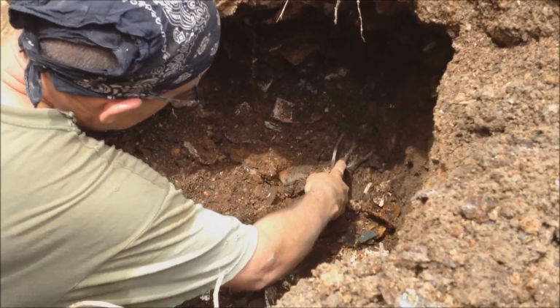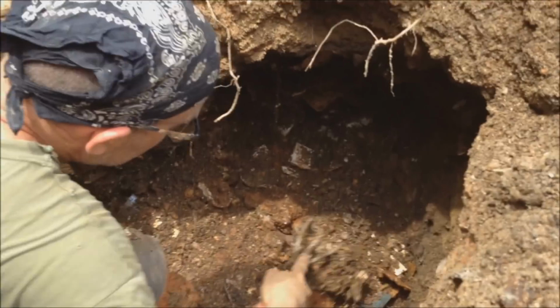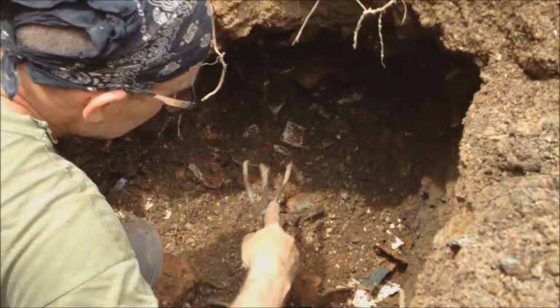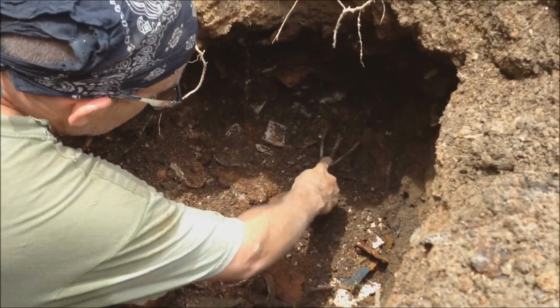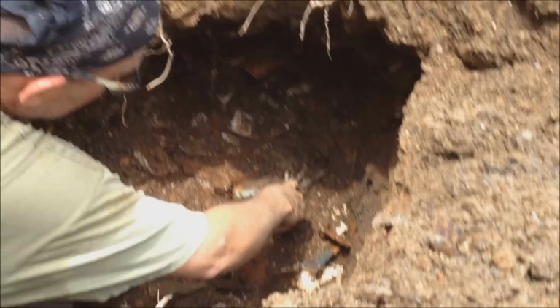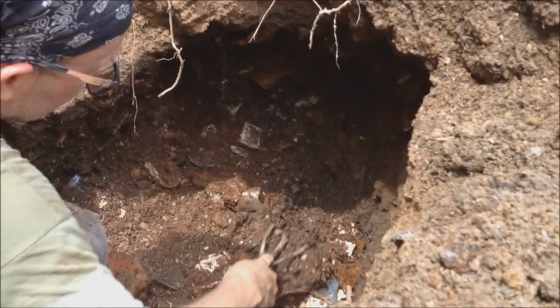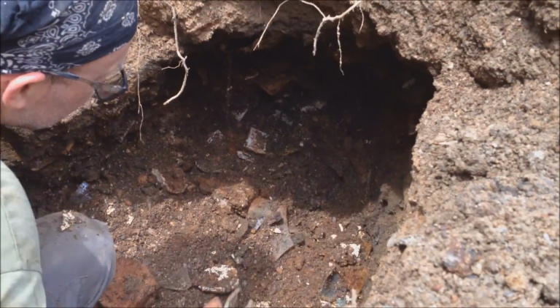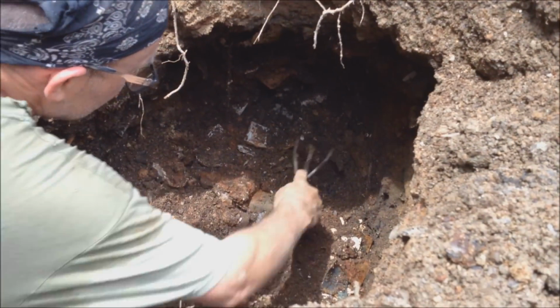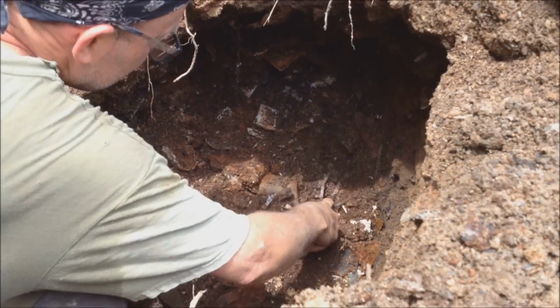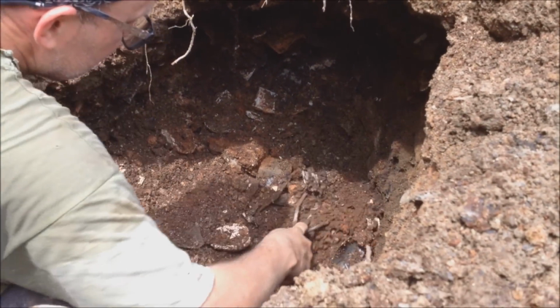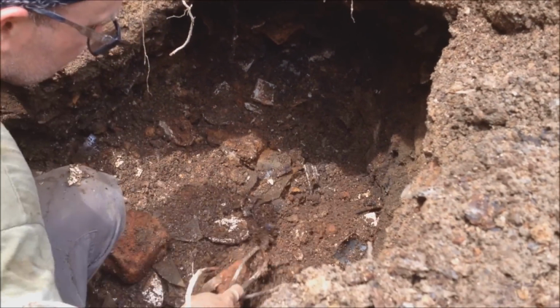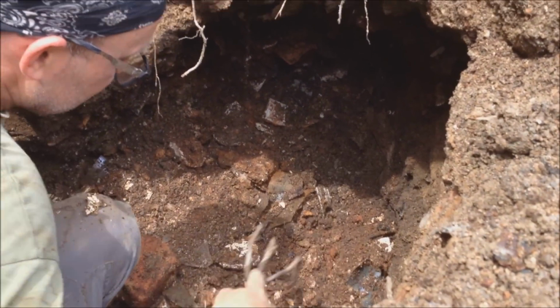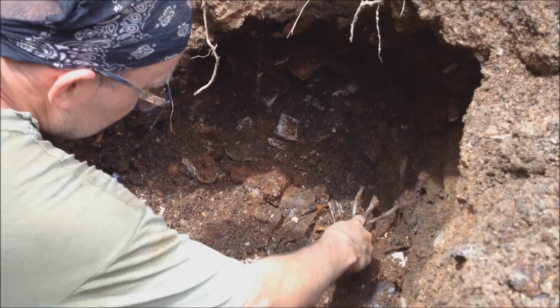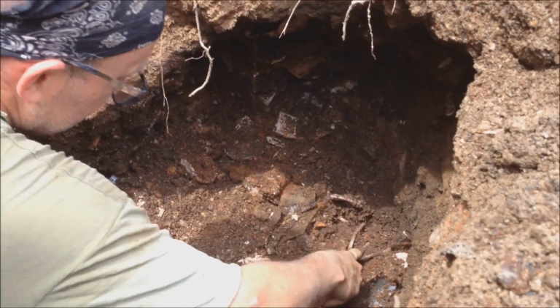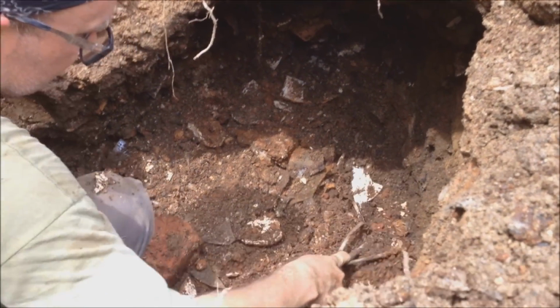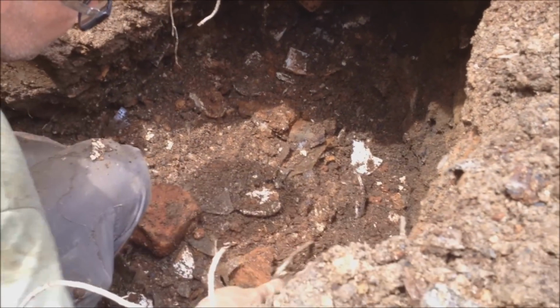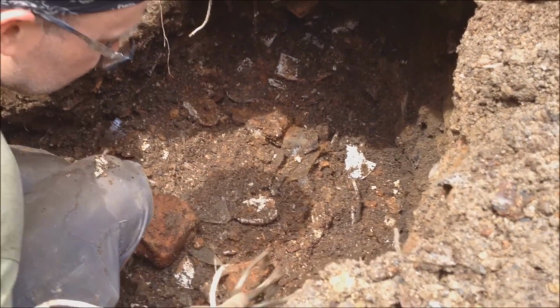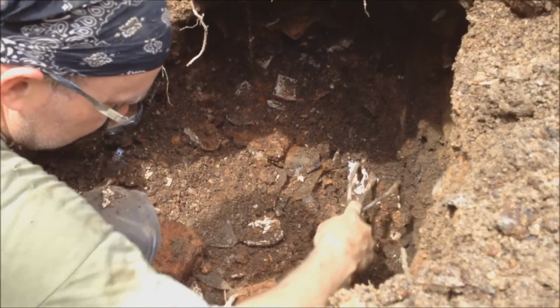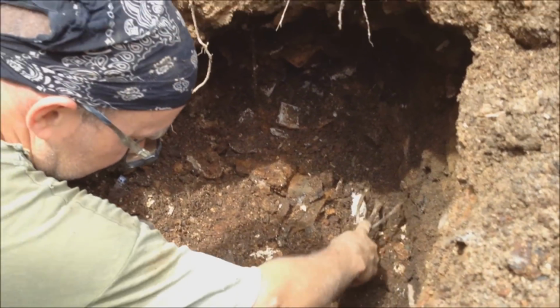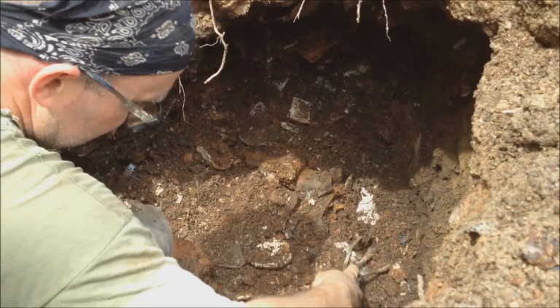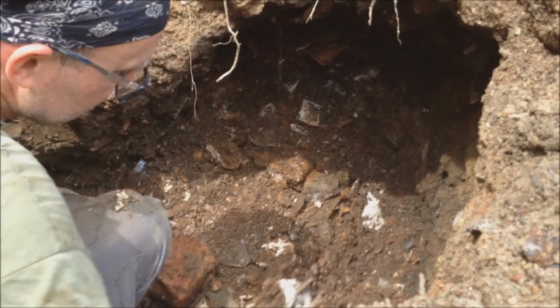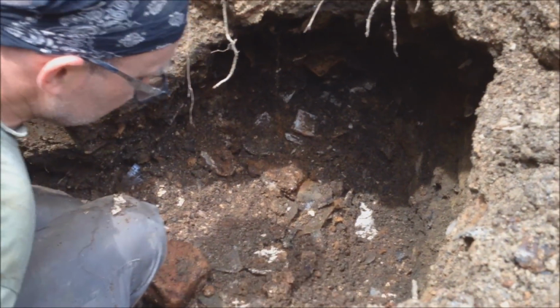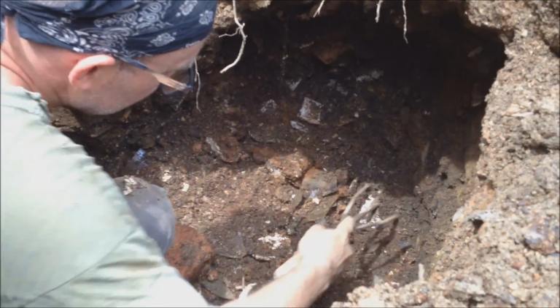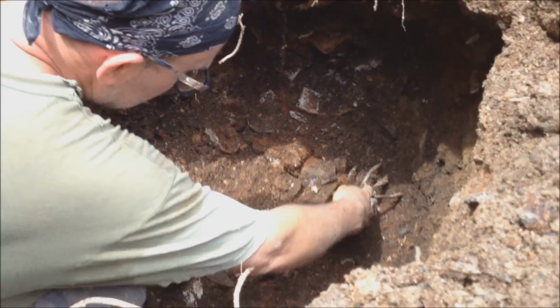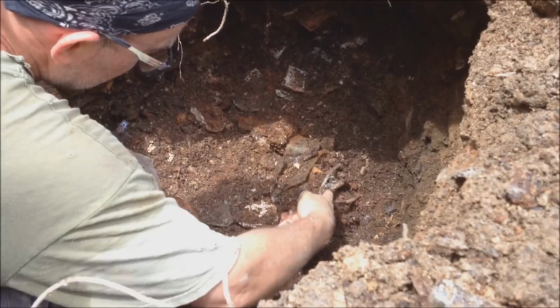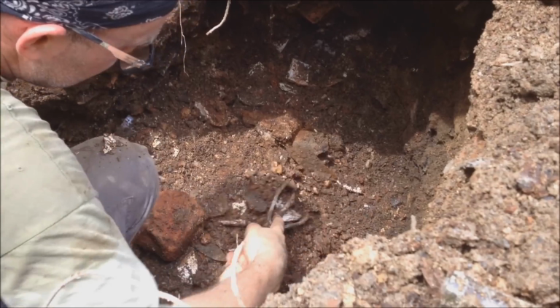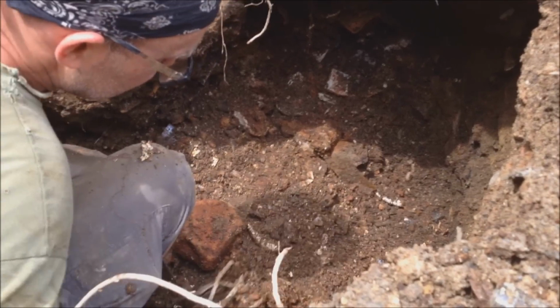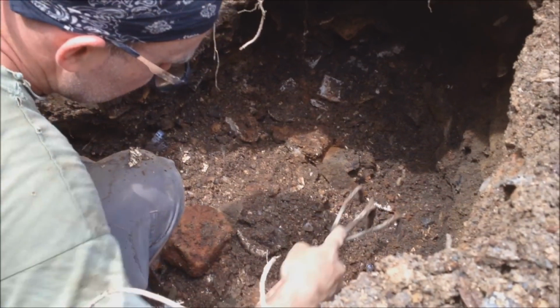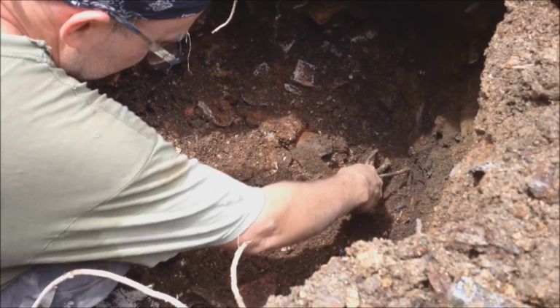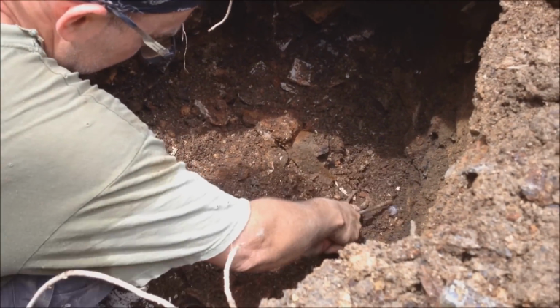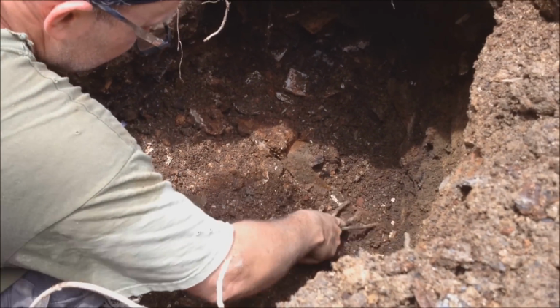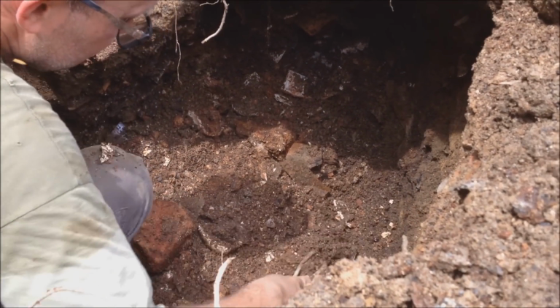You can see all the debris that he's sifting through — the clamshells is pretty much a real busy privy. A lot of stuff in this one; unfortunately, a lot of it's broken.